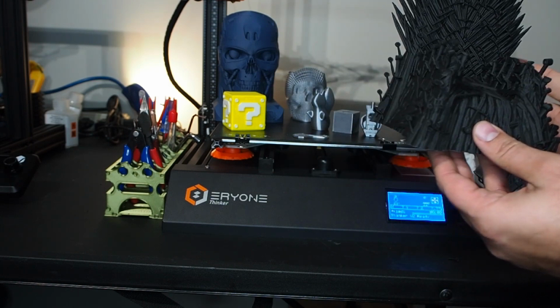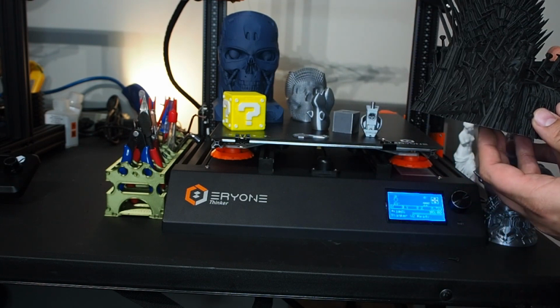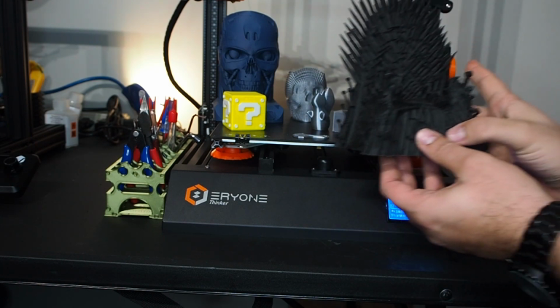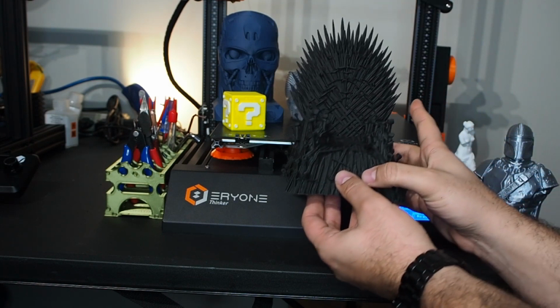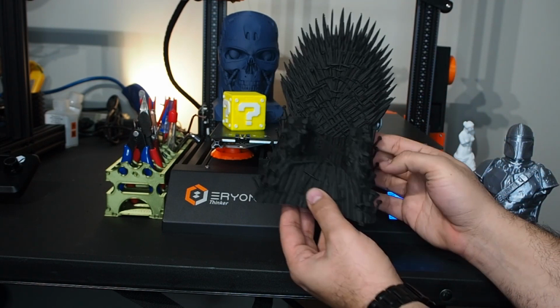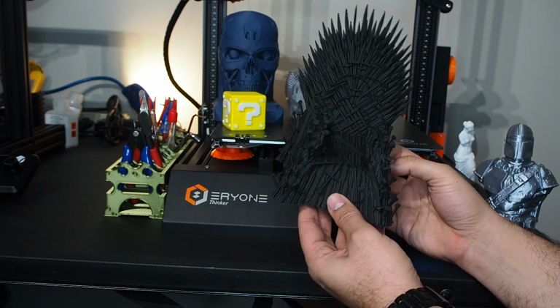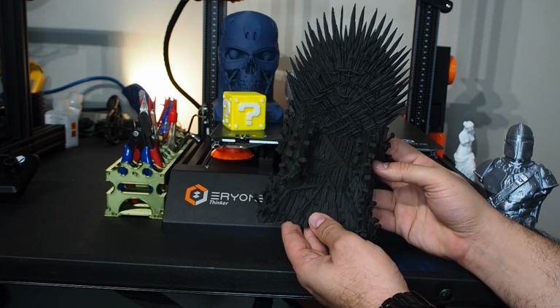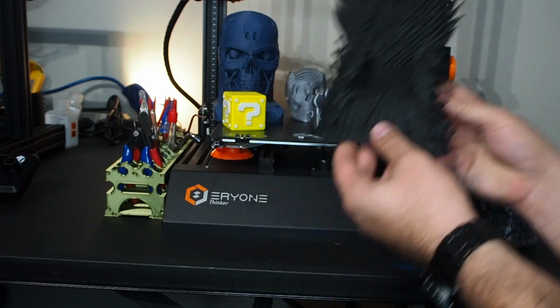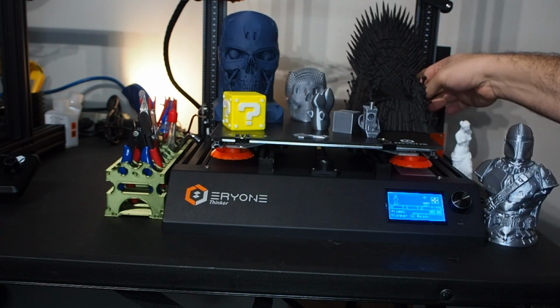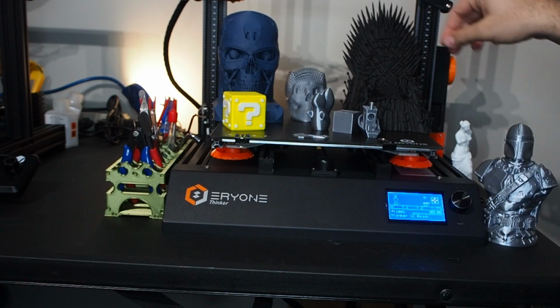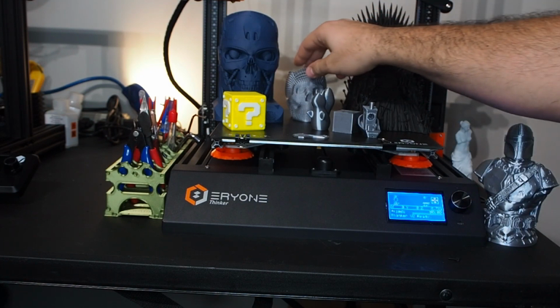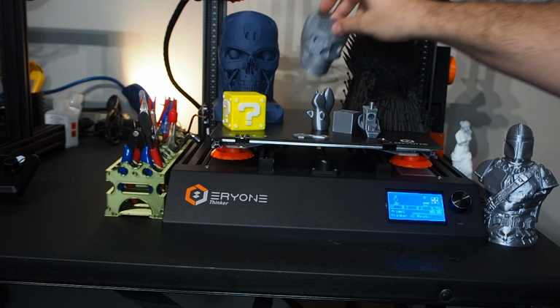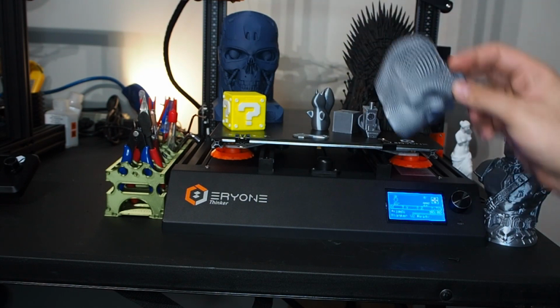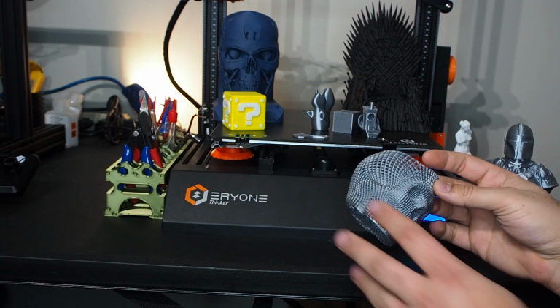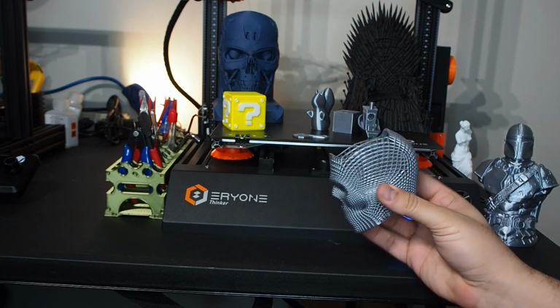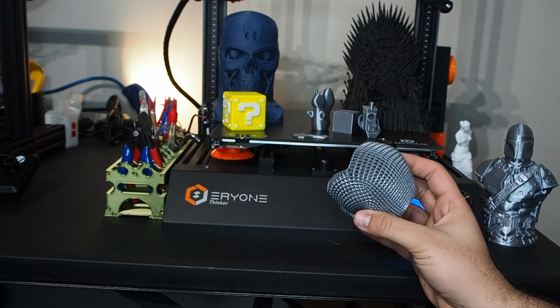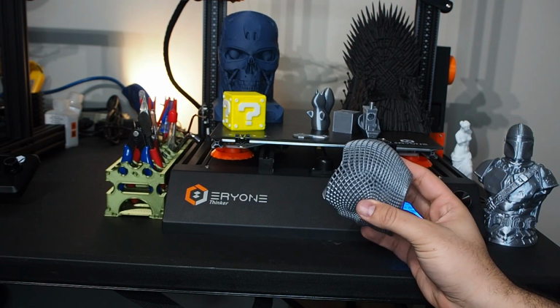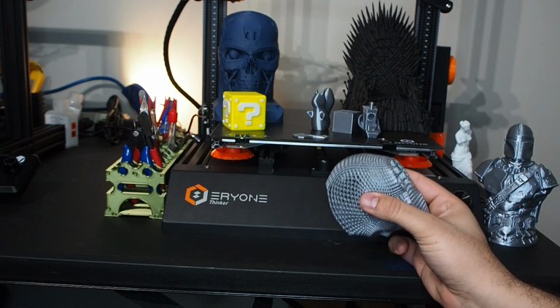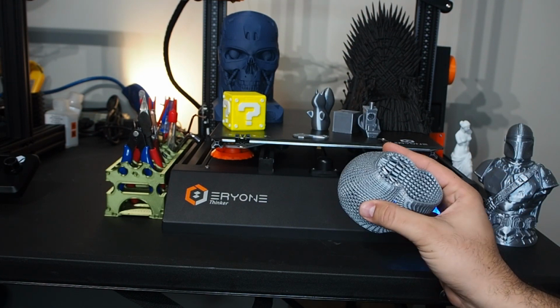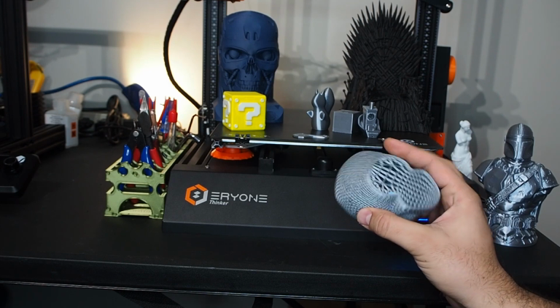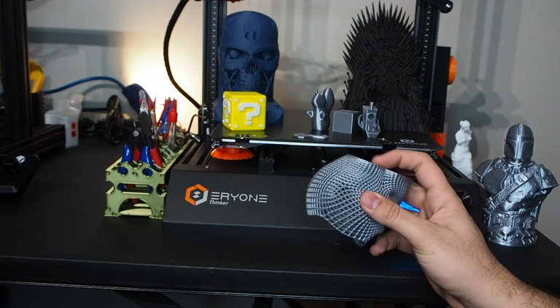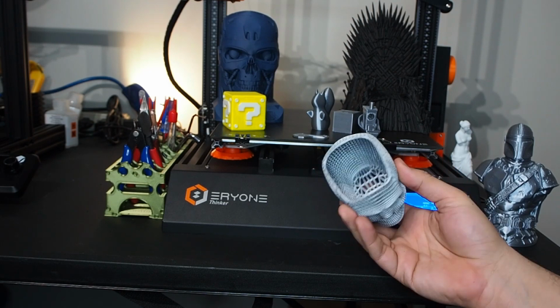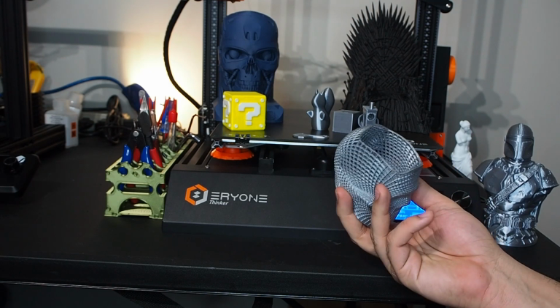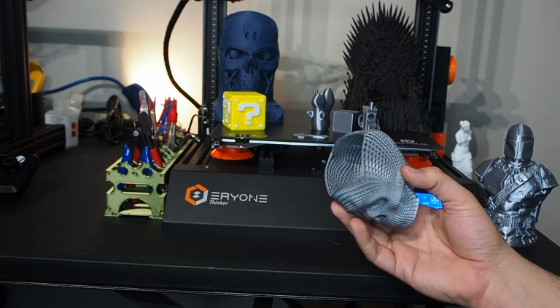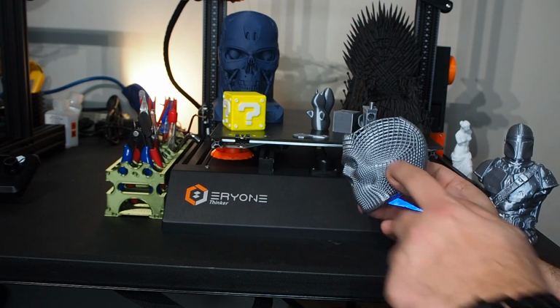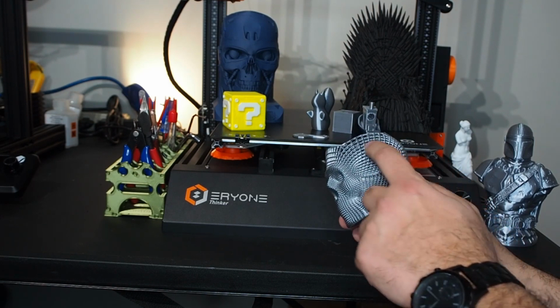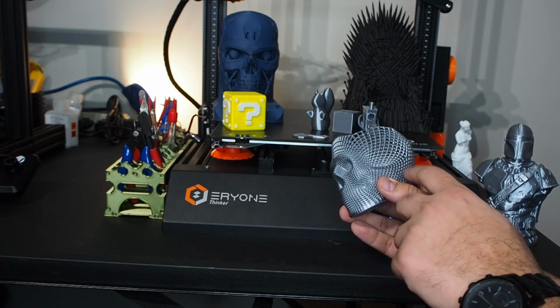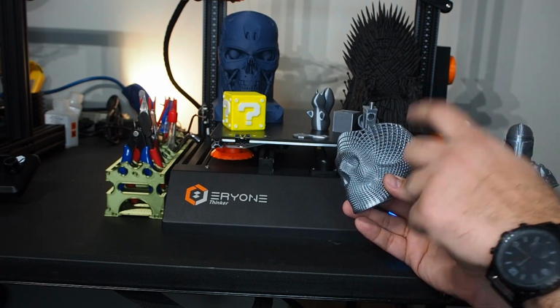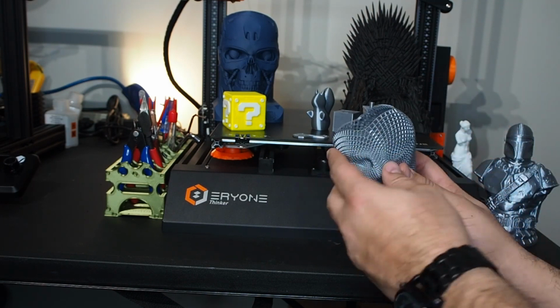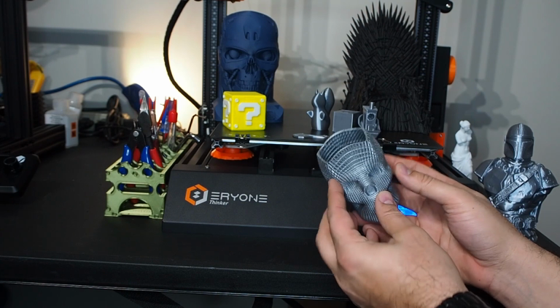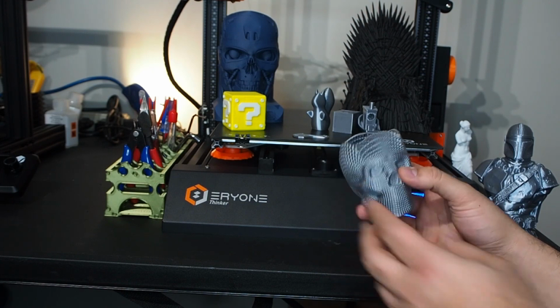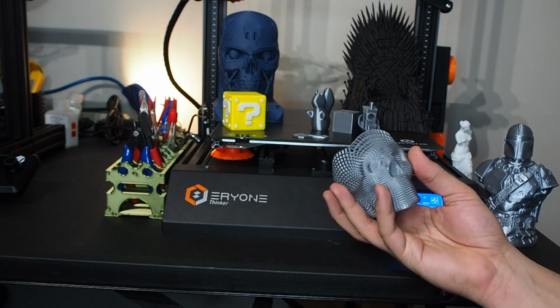After that I printed a skeleton, which also came out very beautiful. That one is very hard to print because of all the spaces and details, but the cooling system was working very well and it came out beautiful.